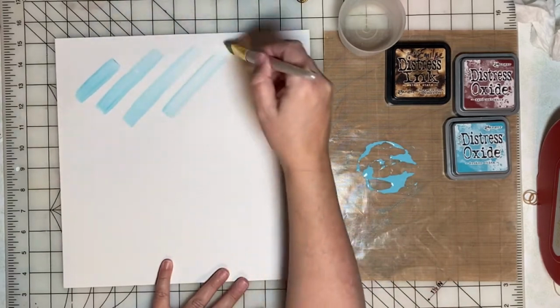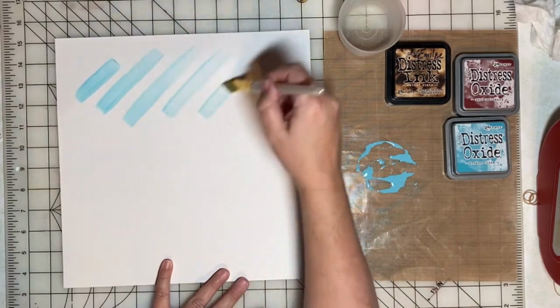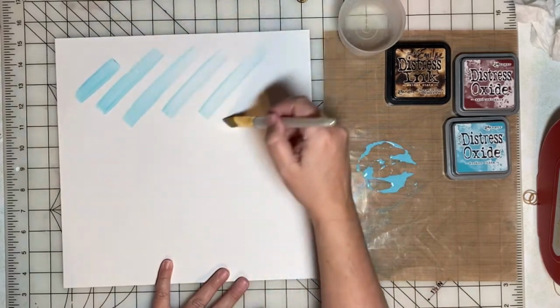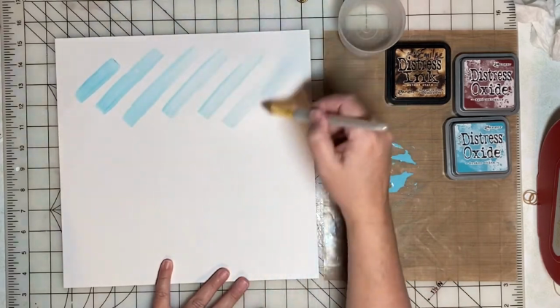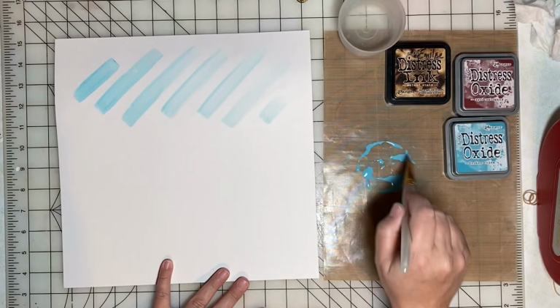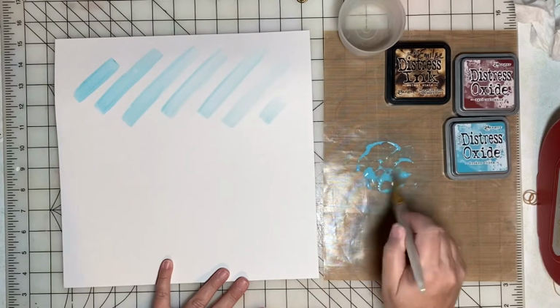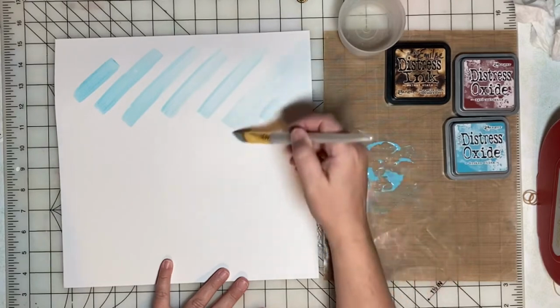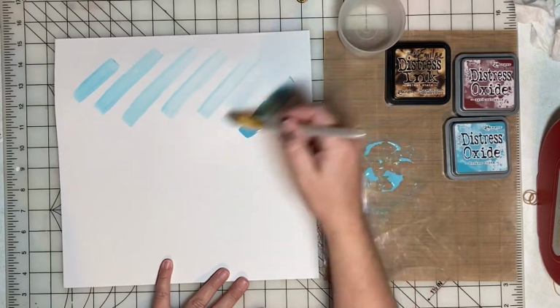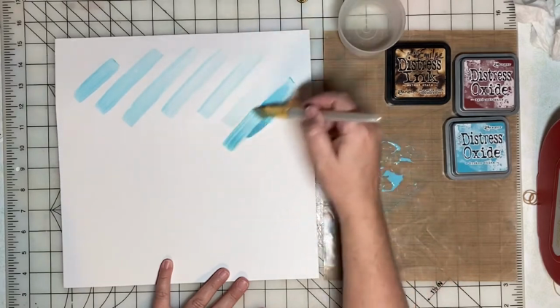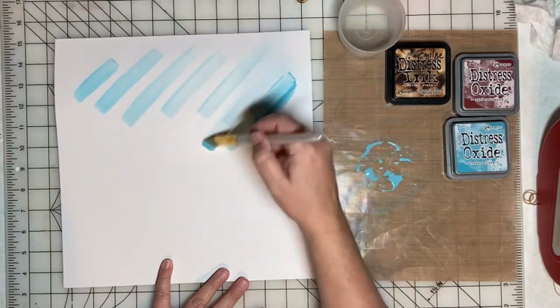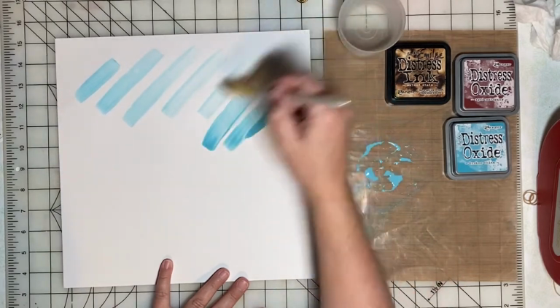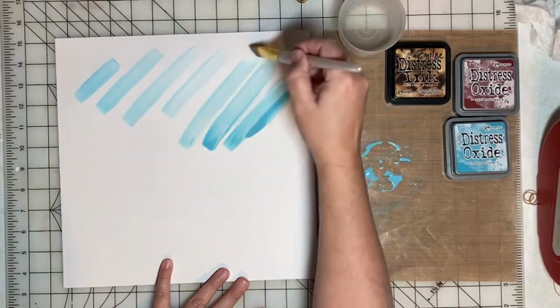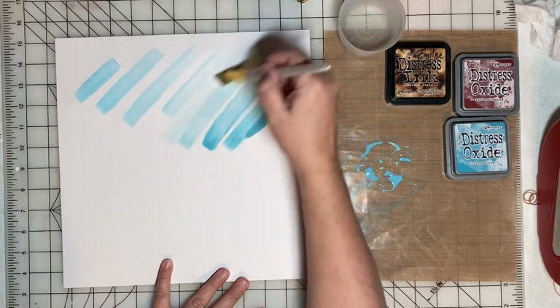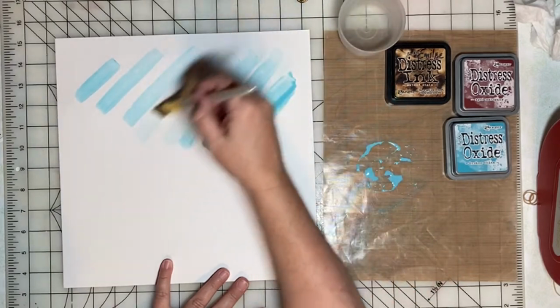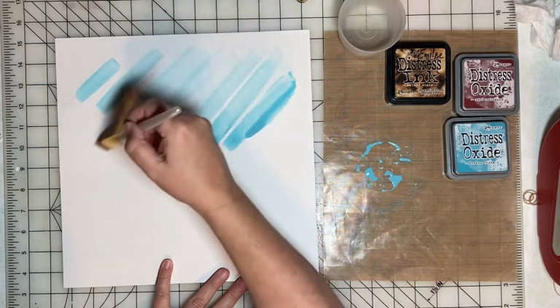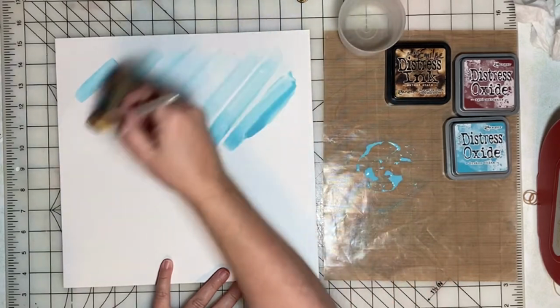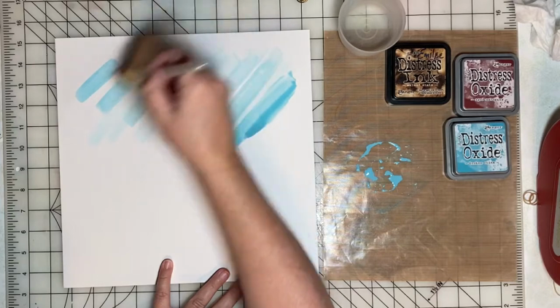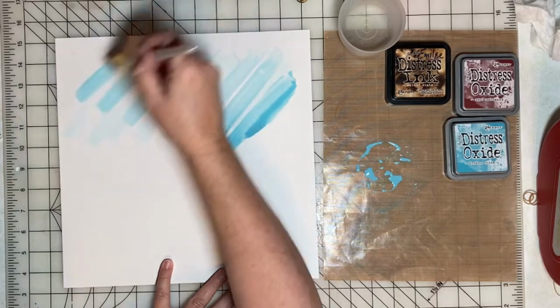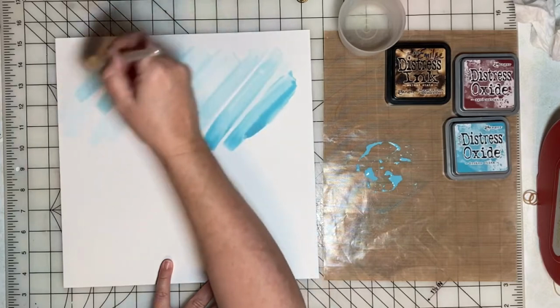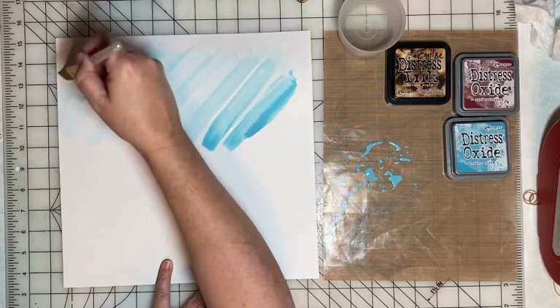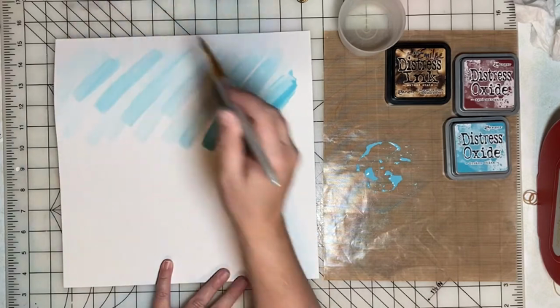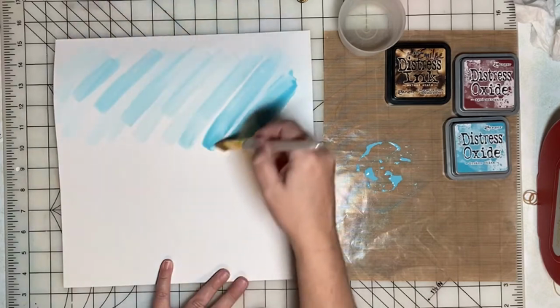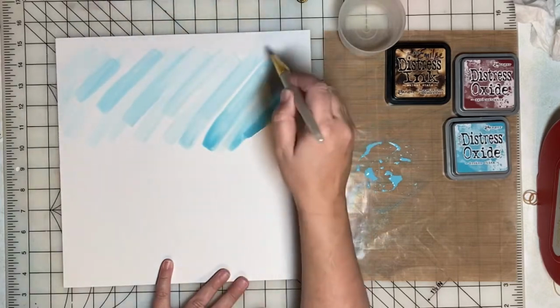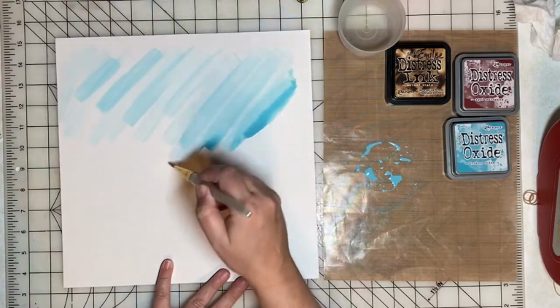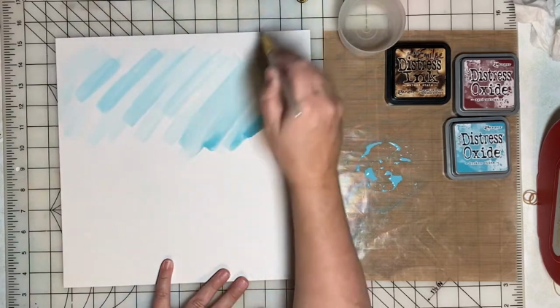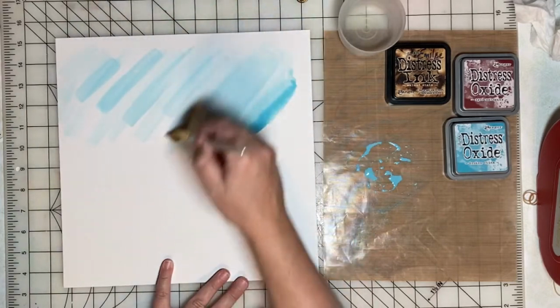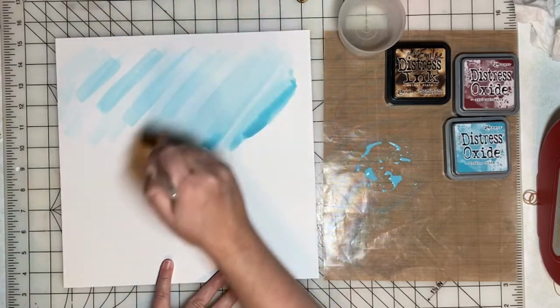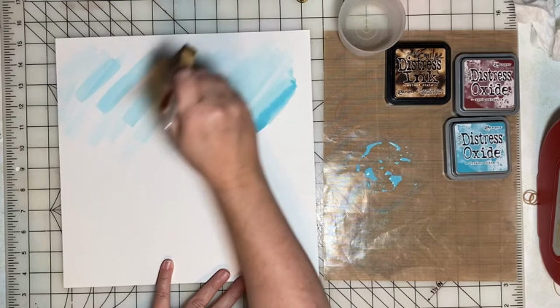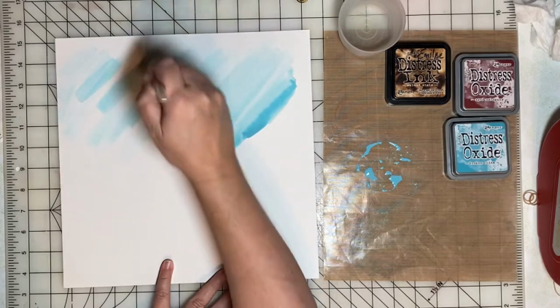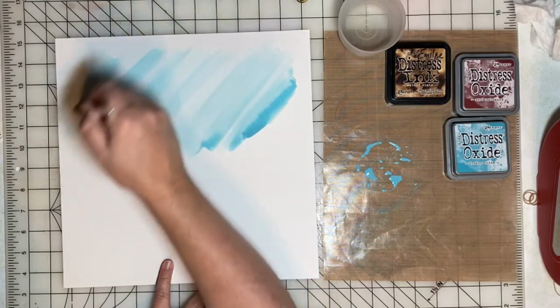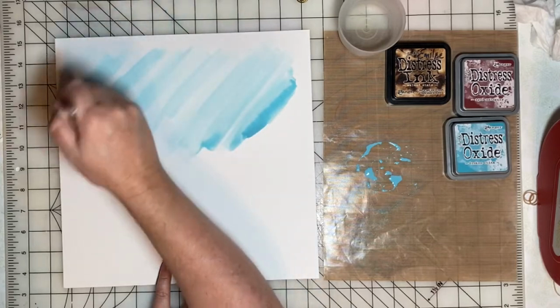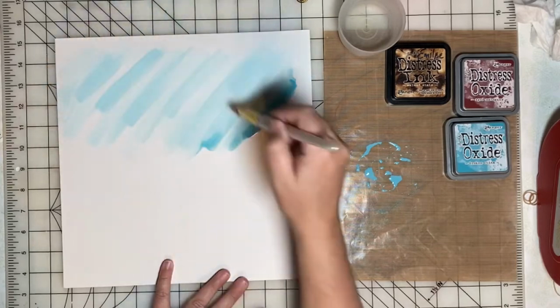I tried to pick colors that would complement the colors in the photo. Broken China is the color I'm using for the sky, and then aged mahogany to mimic the colors in the rocks.